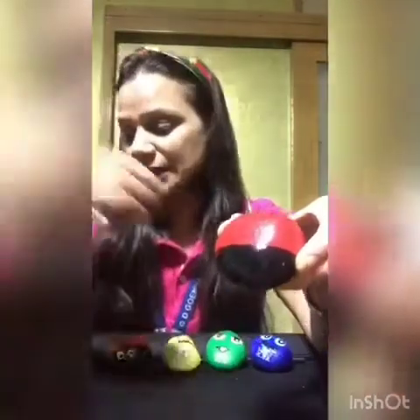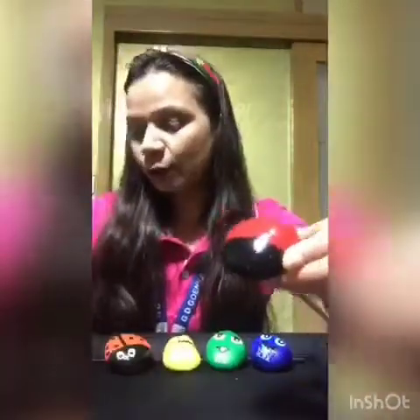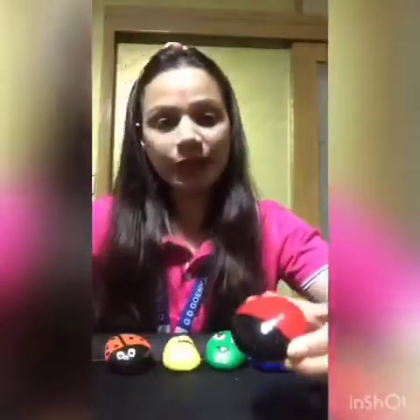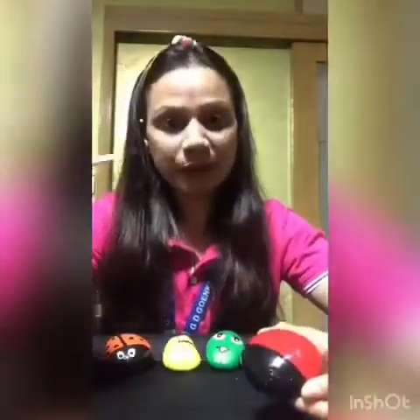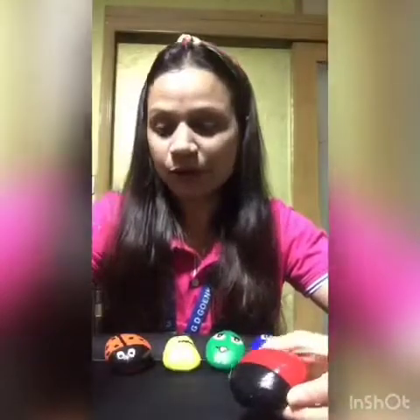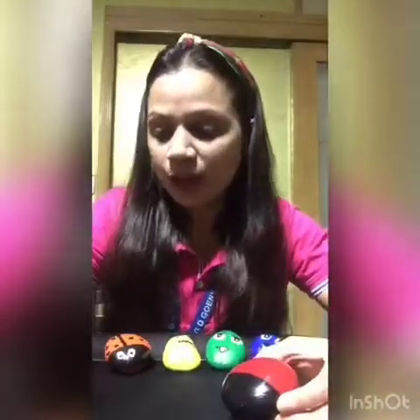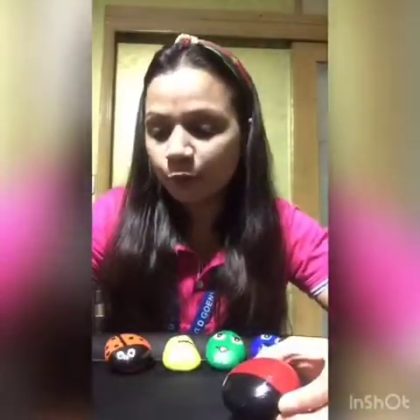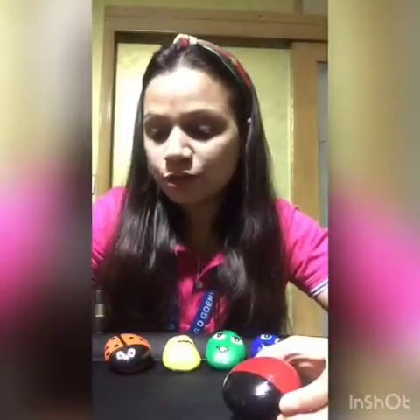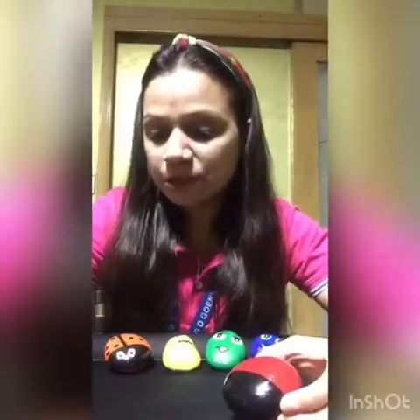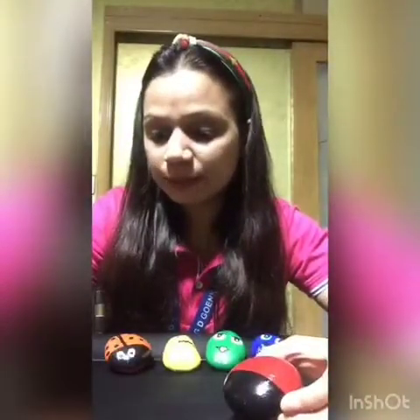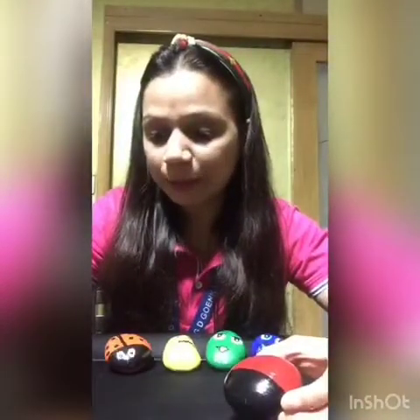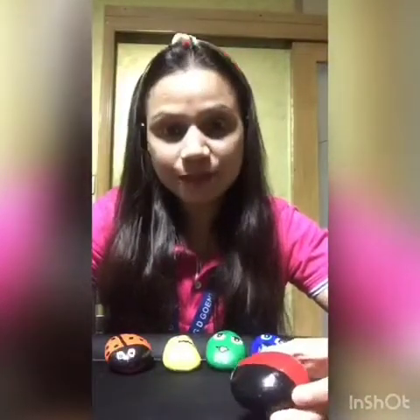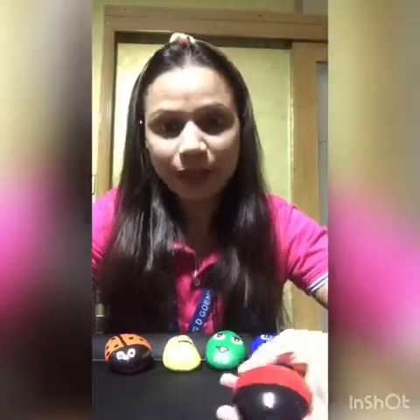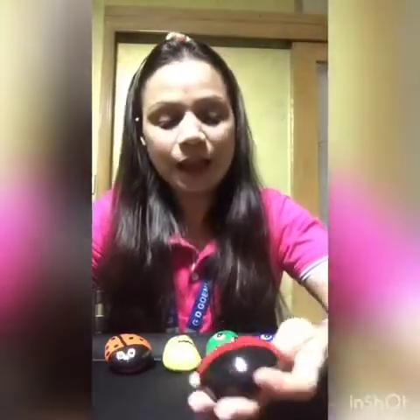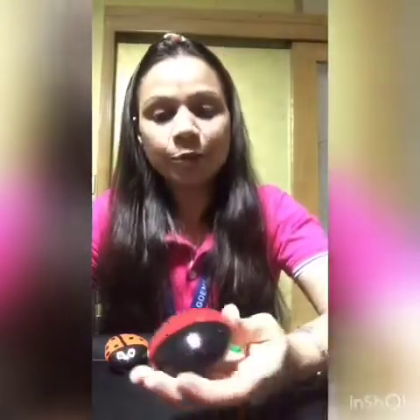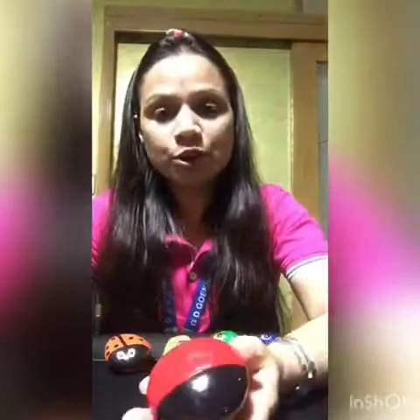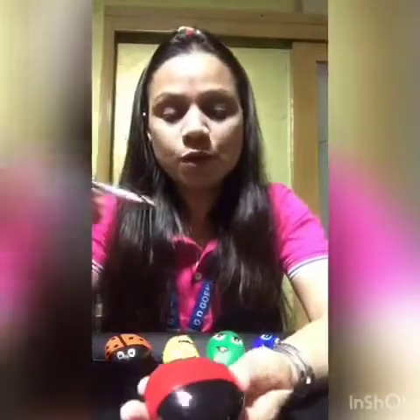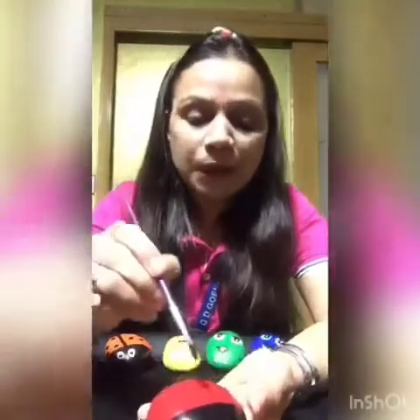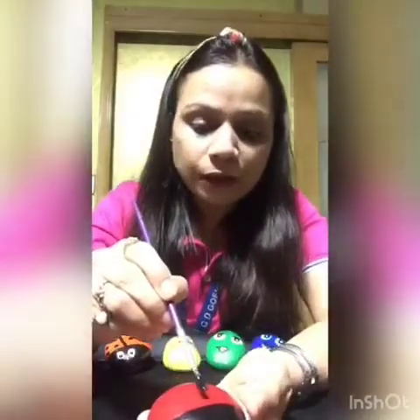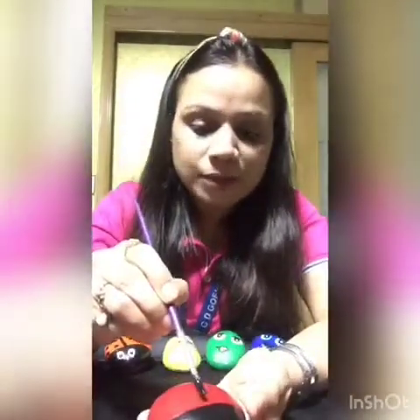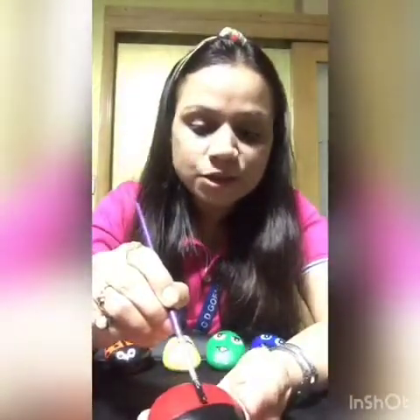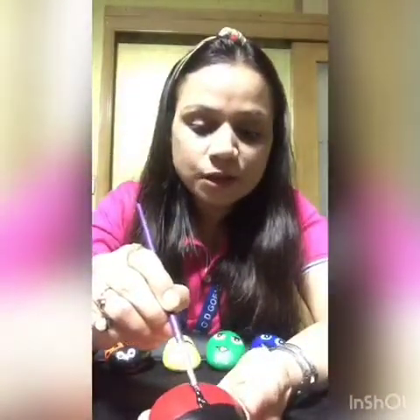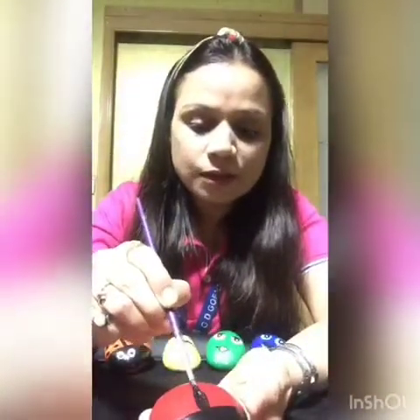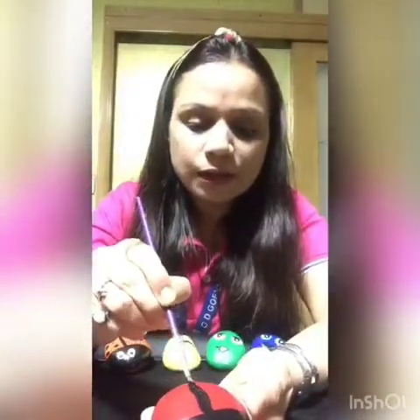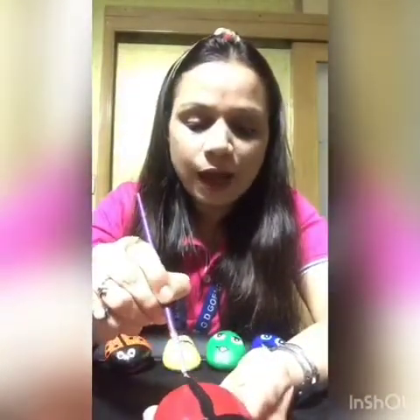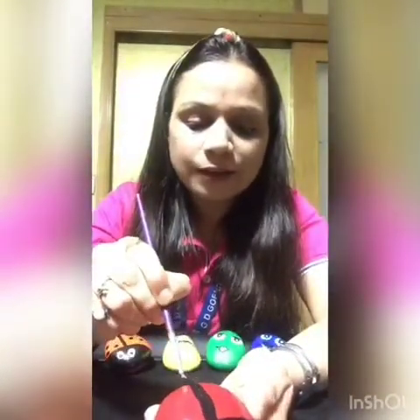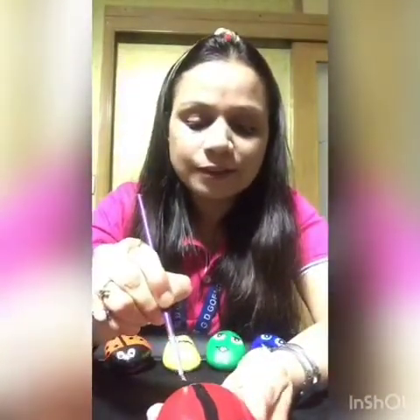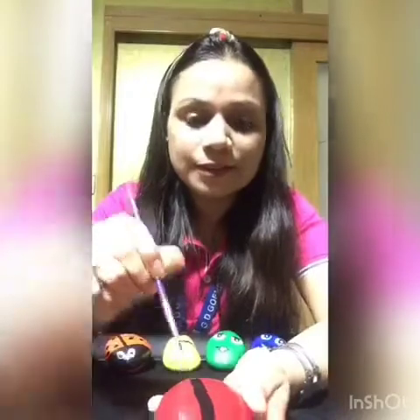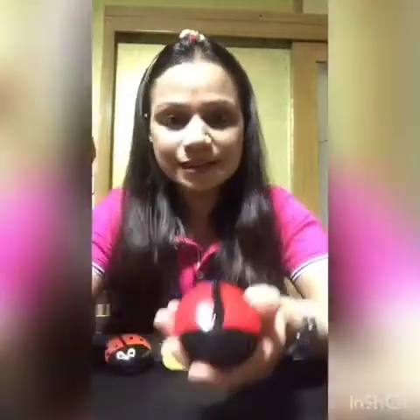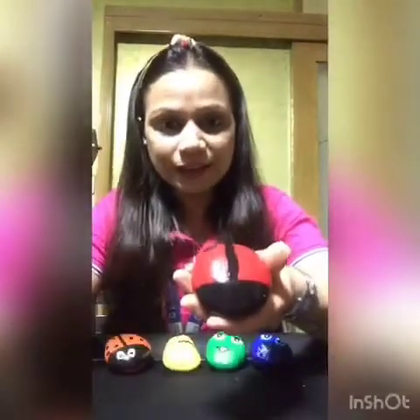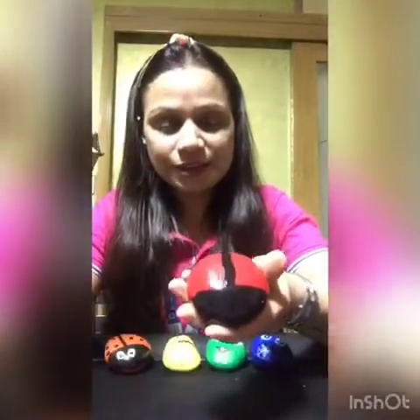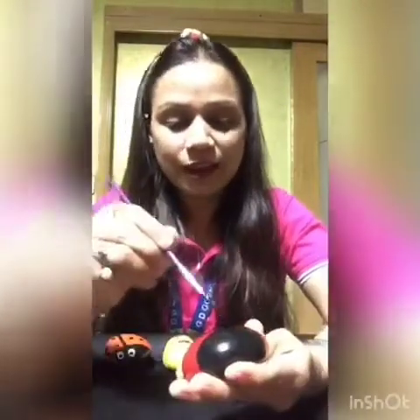Now, with the help of the paintbrush, I'm going to dip it in the black paint and I'm going to make a line from the center like this. Can you see the line? Perfect.